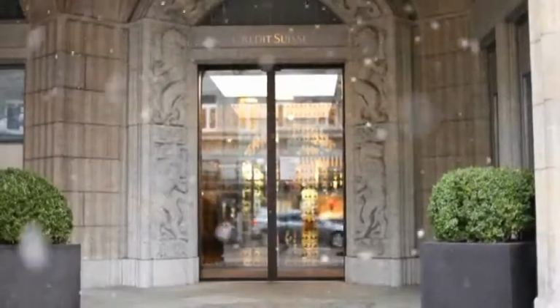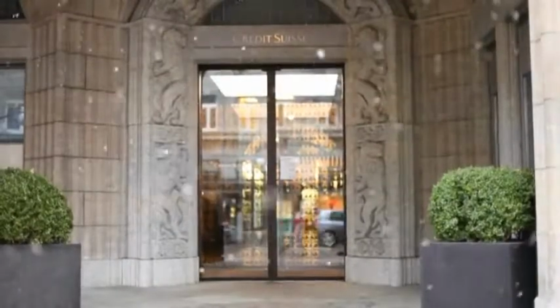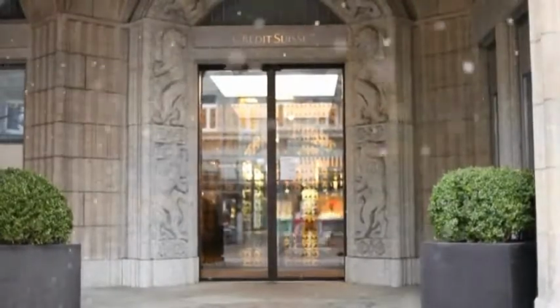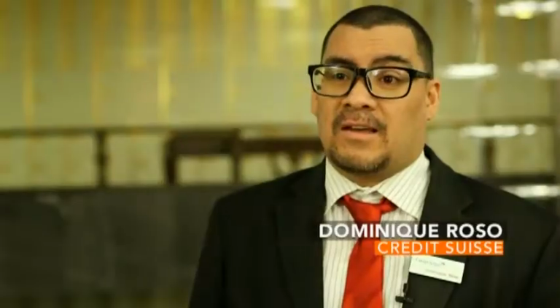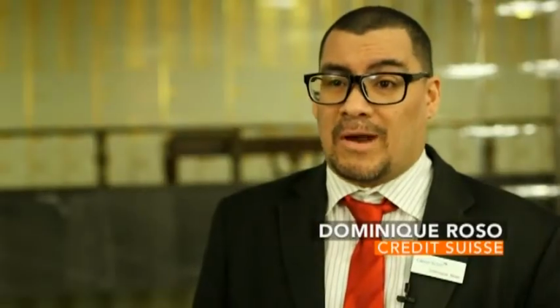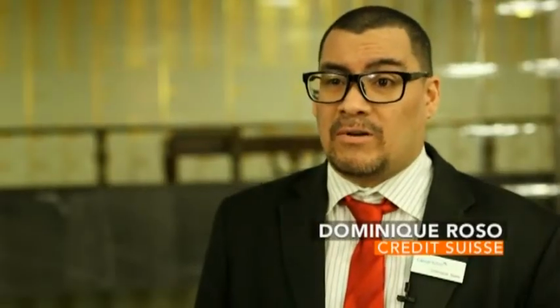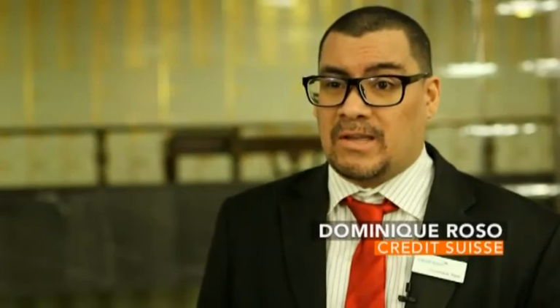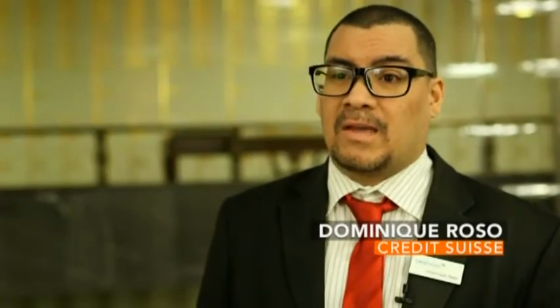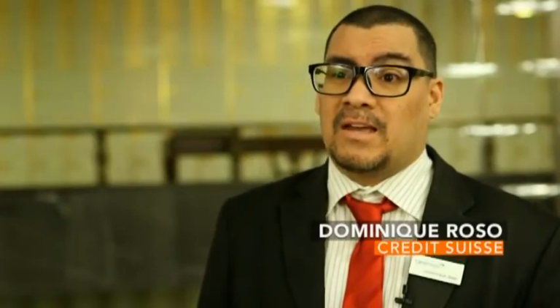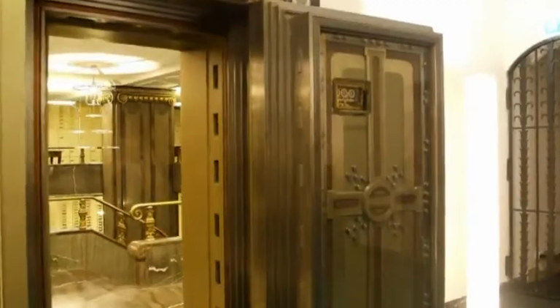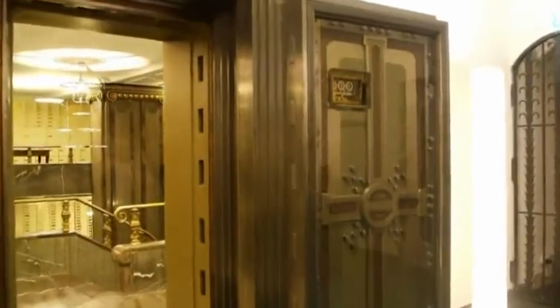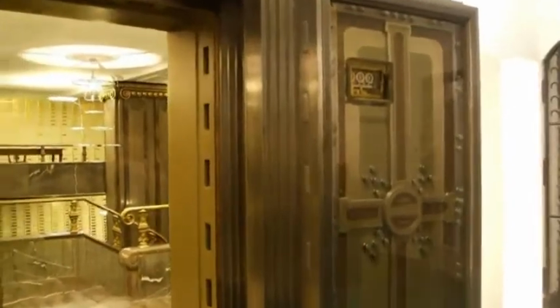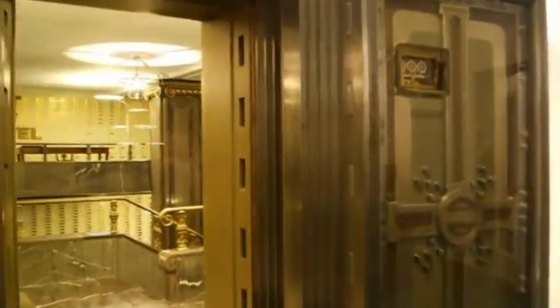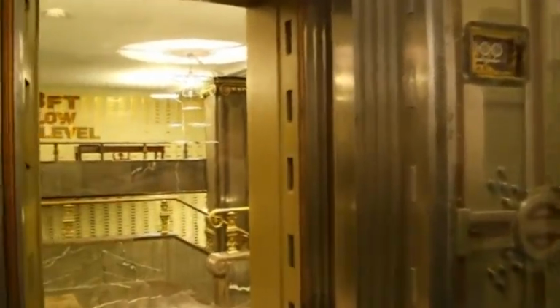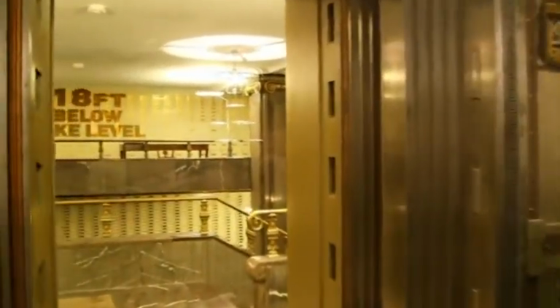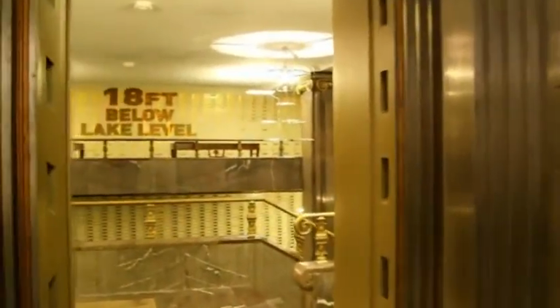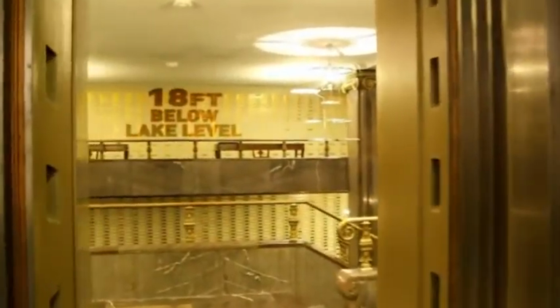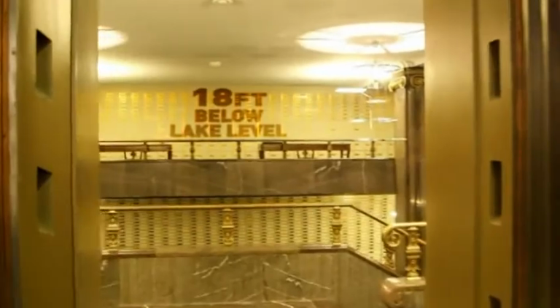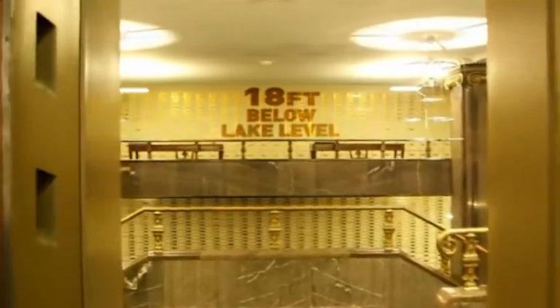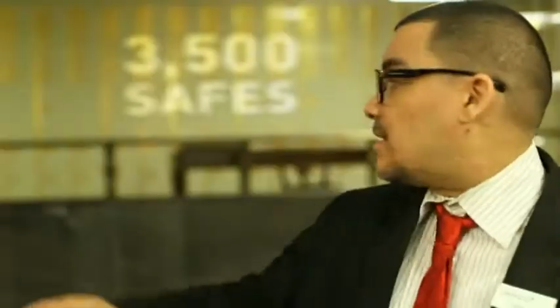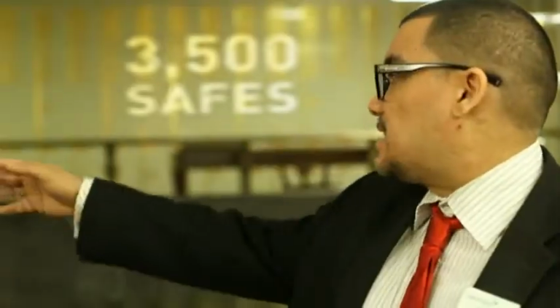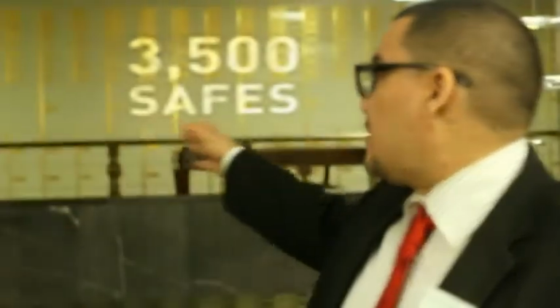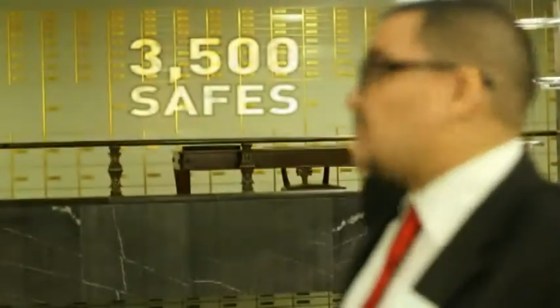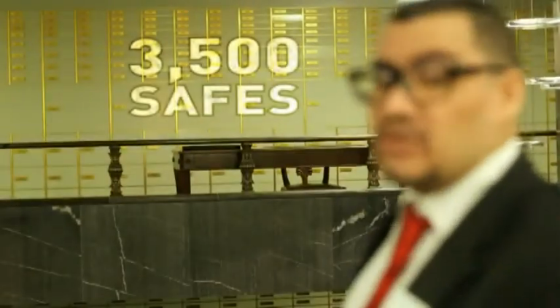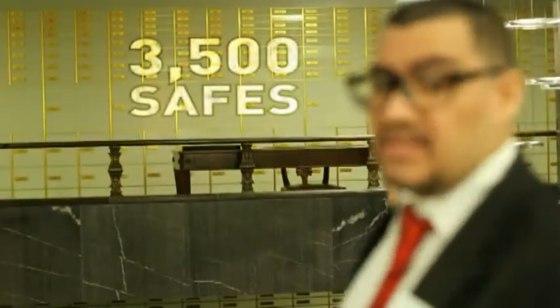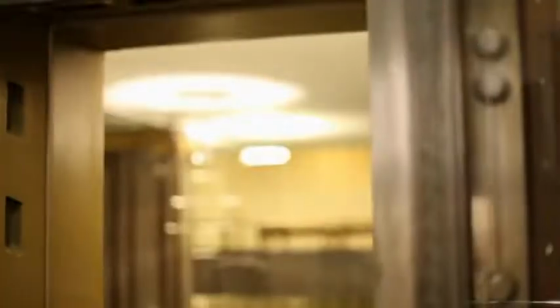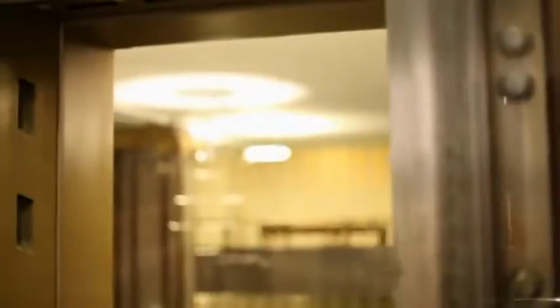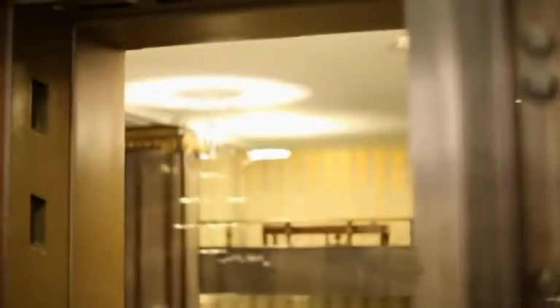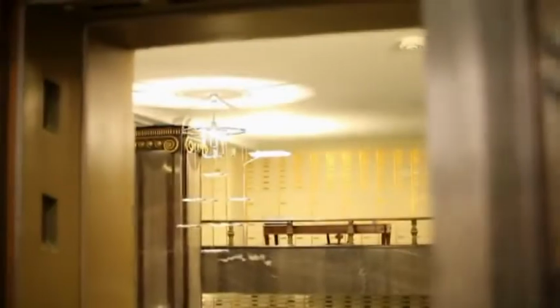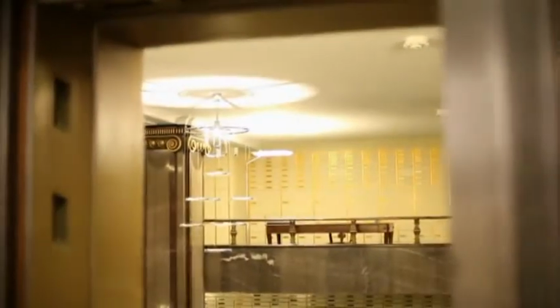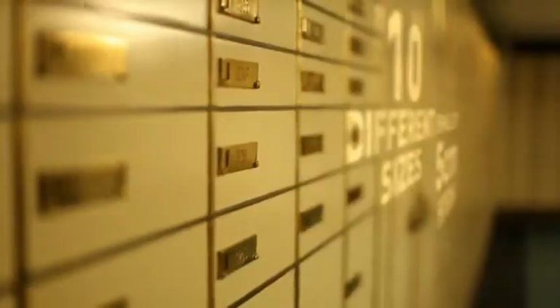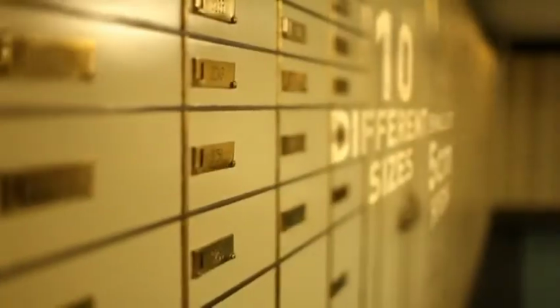This vault lies in the groundwater of Zurich. It is 18 feet below lake level. This vault has 3,500 safes. We have them in 10 different sizes.